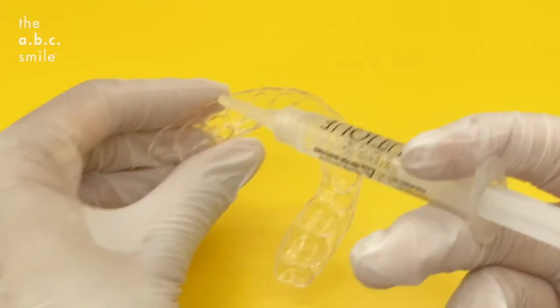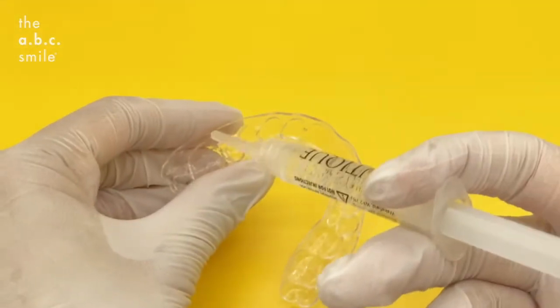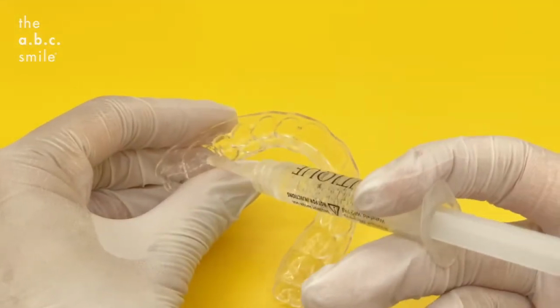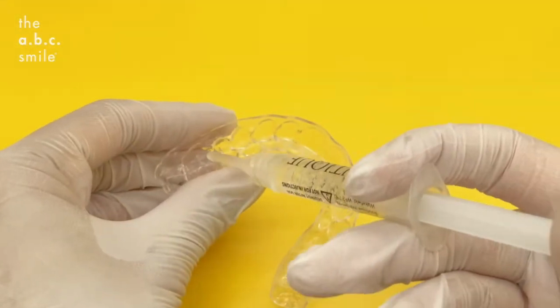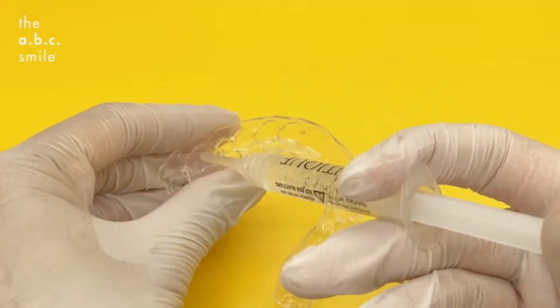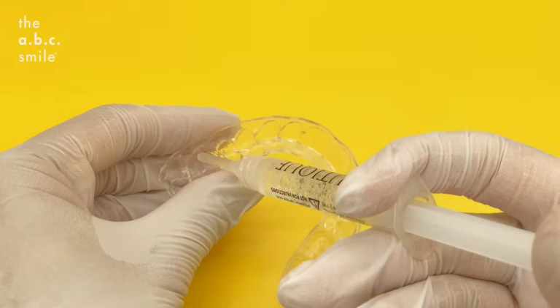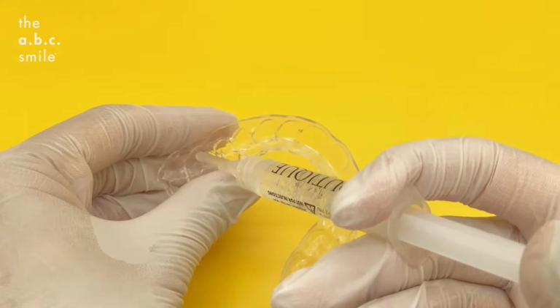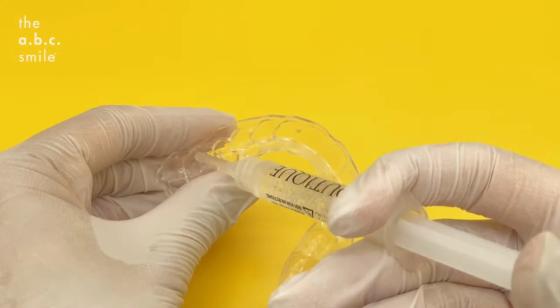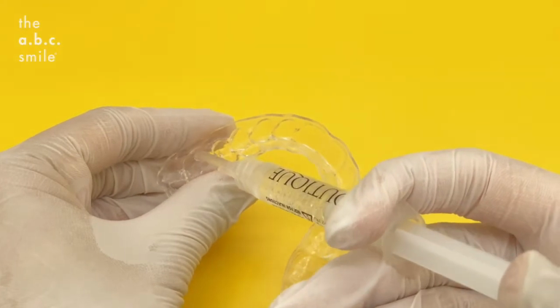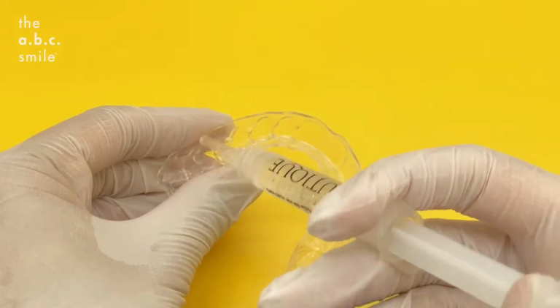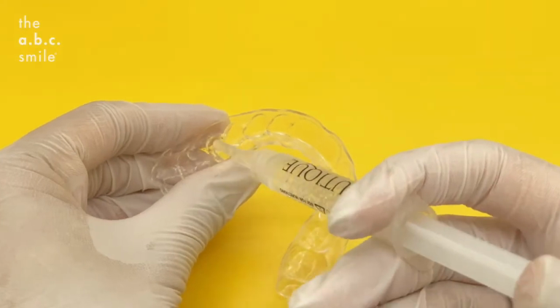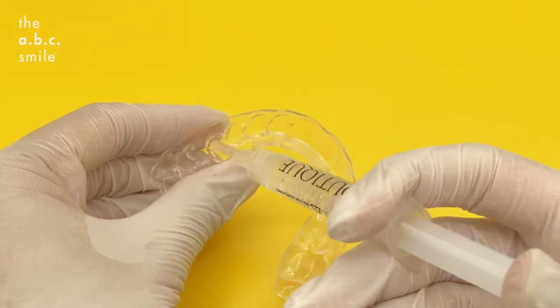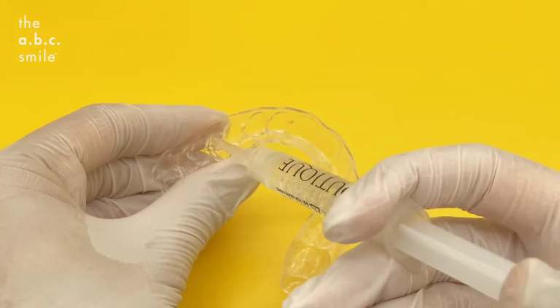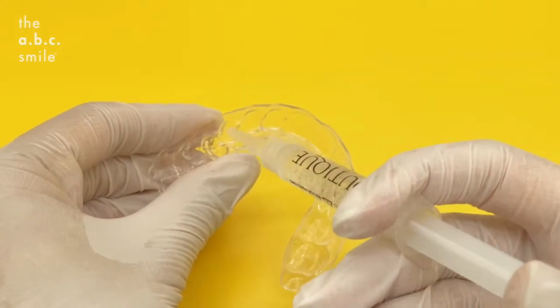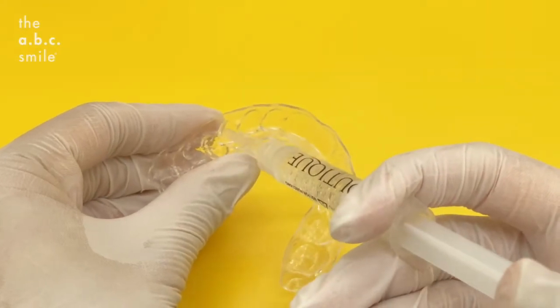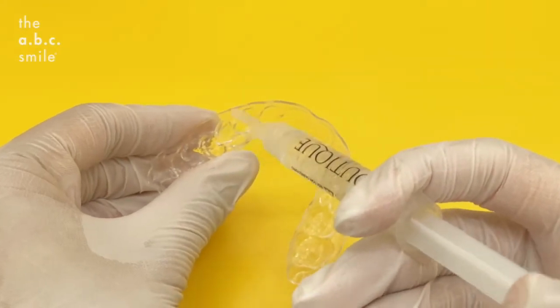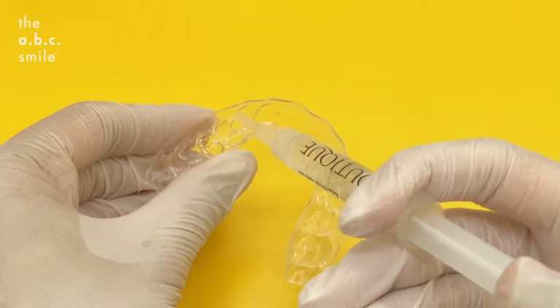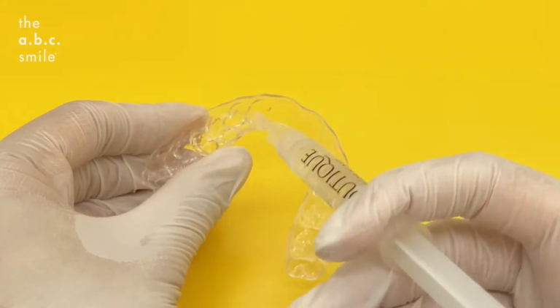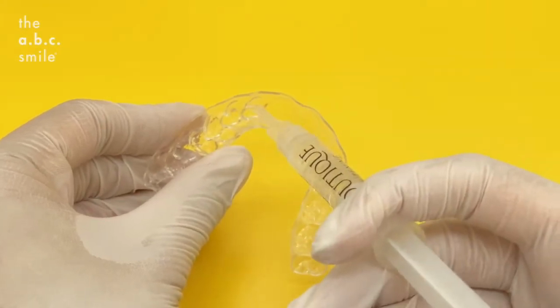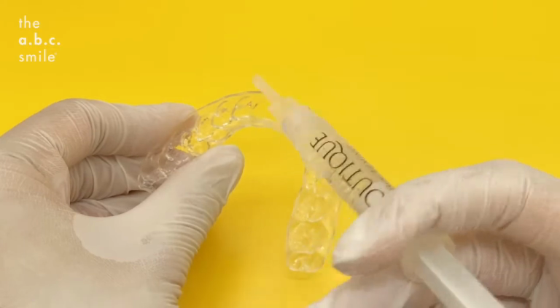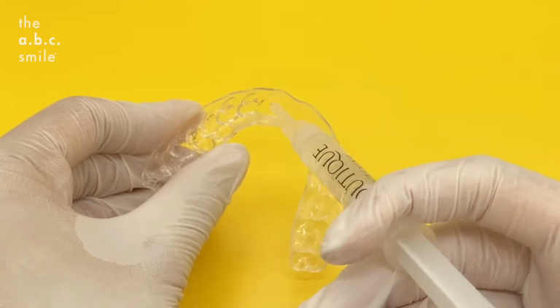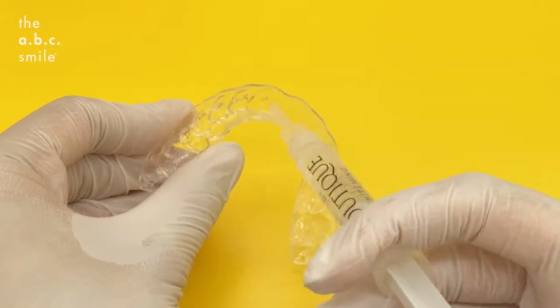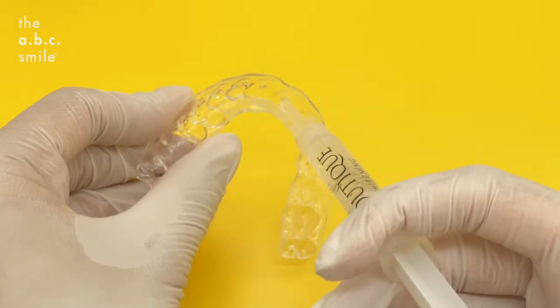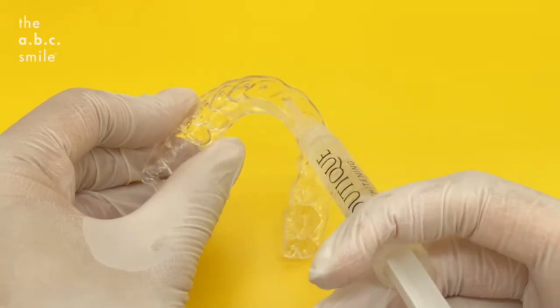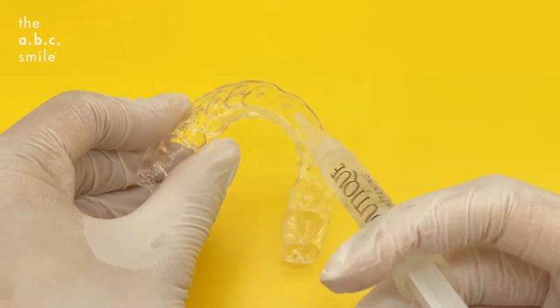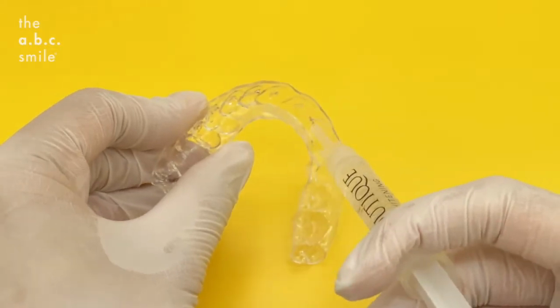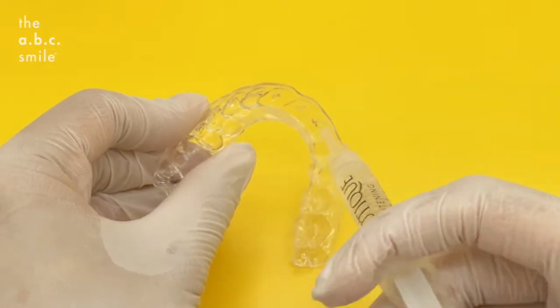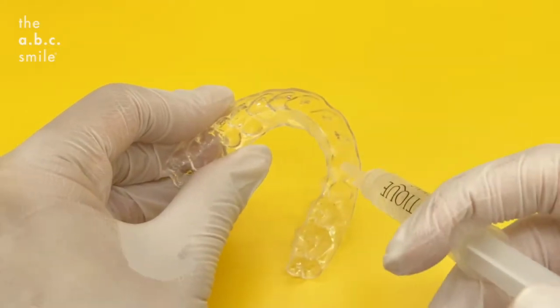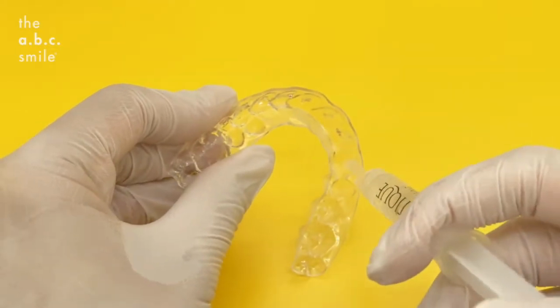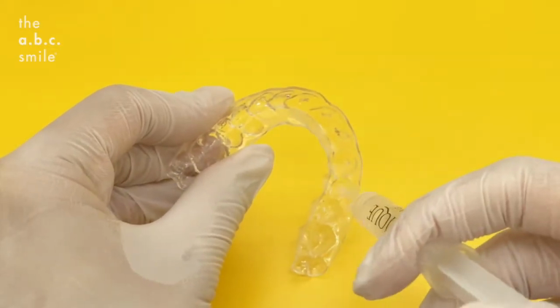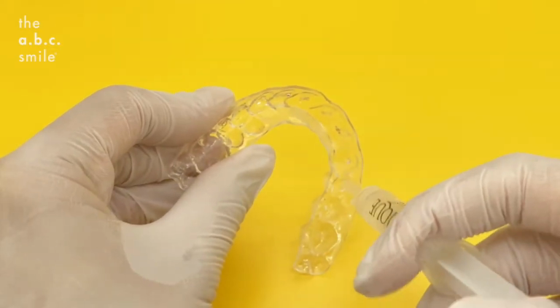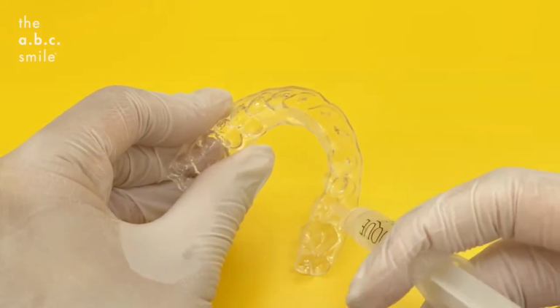When loading your gel inside your whitening tray, place a small dot on the outer surface of each tooth. Place the dot of gel at the center of each tooth. With some practice, this will become very quick and easy.